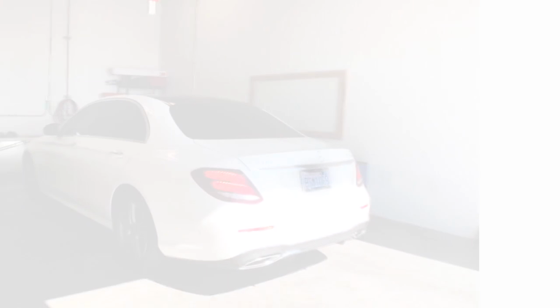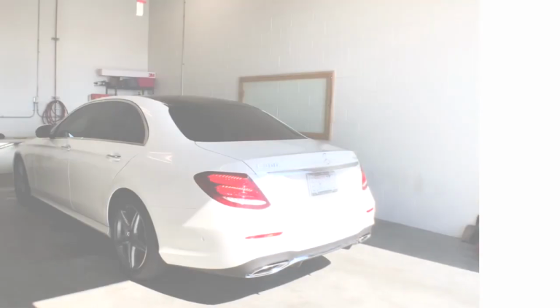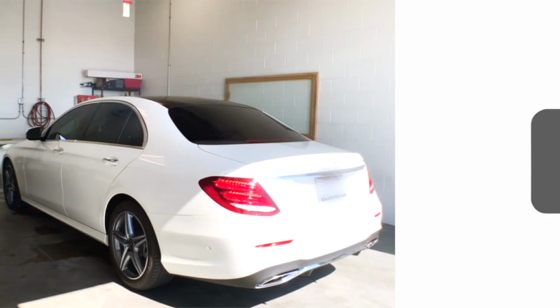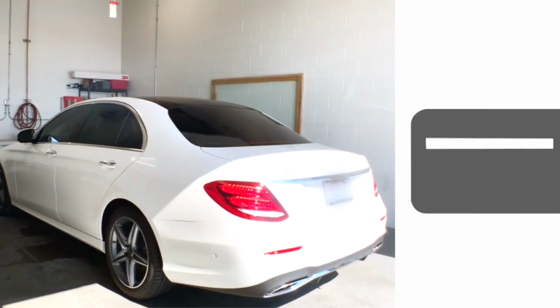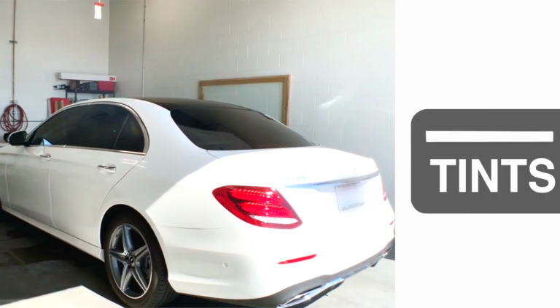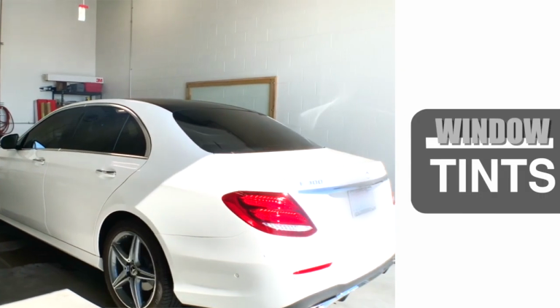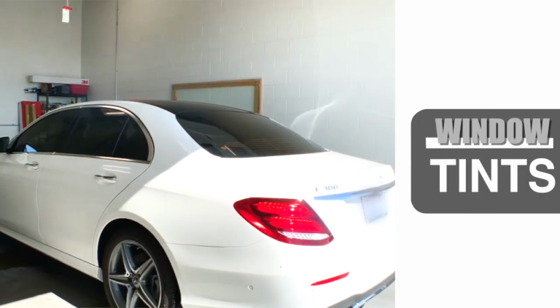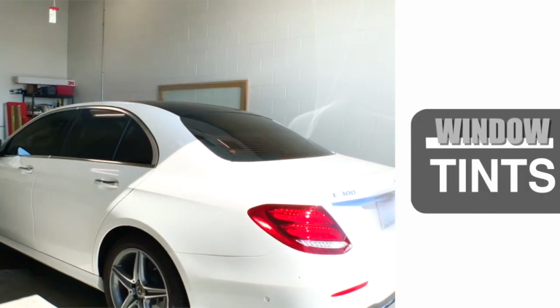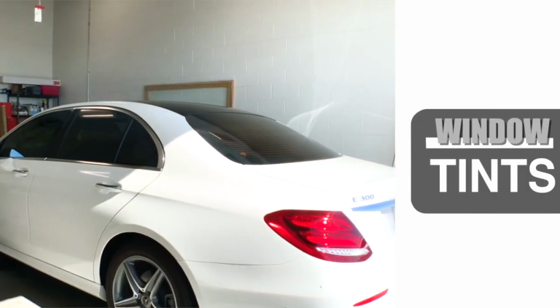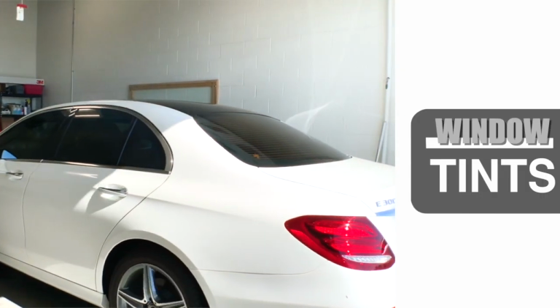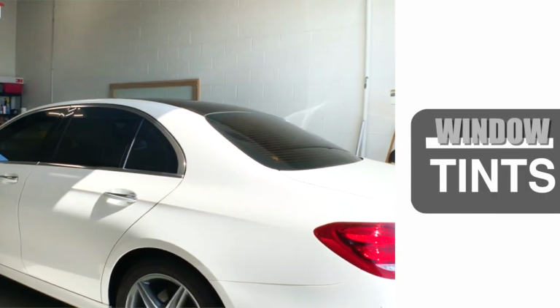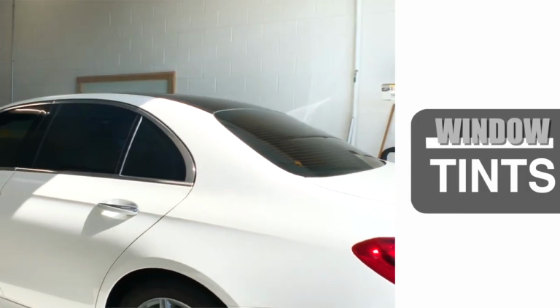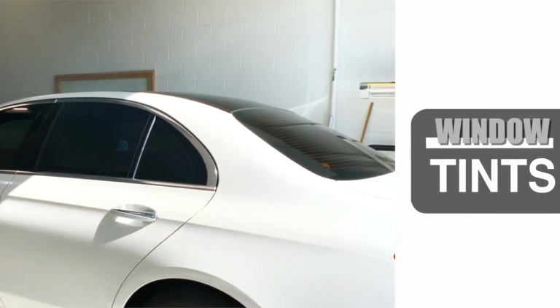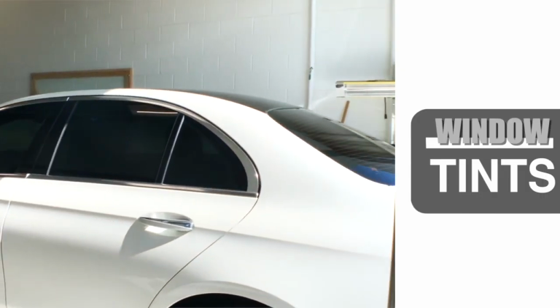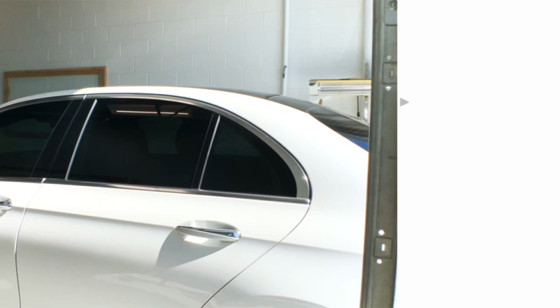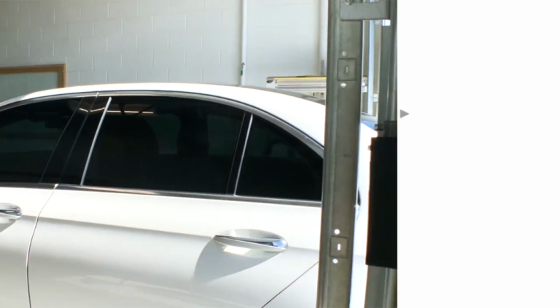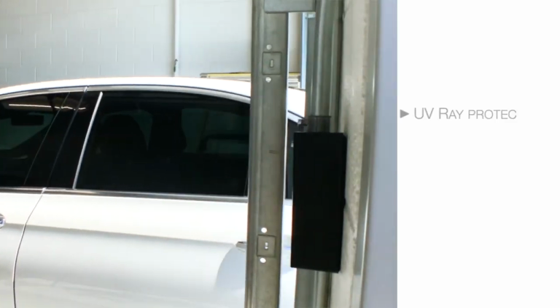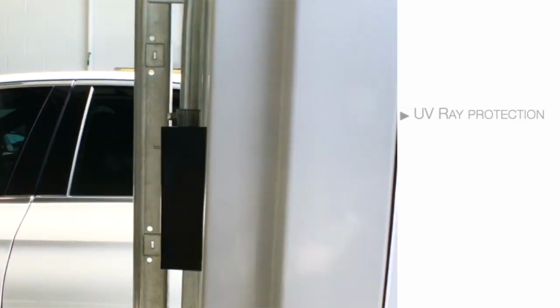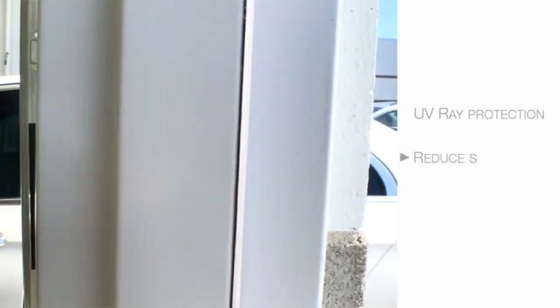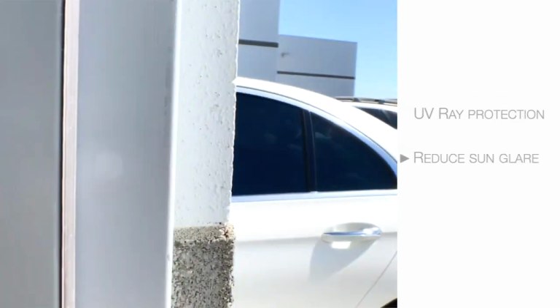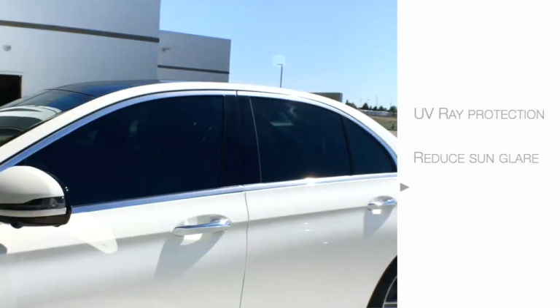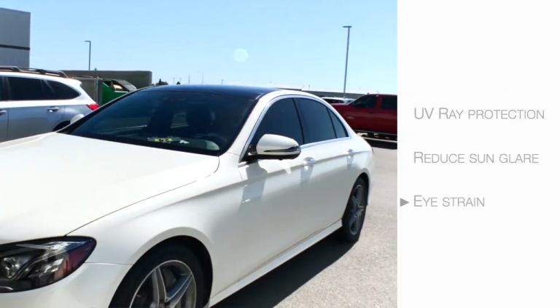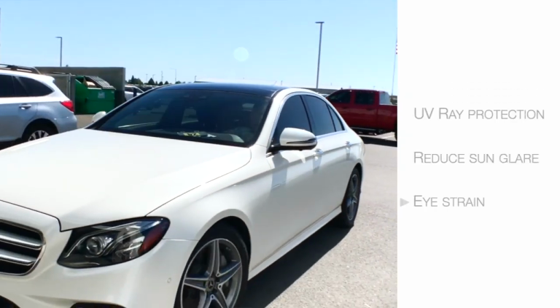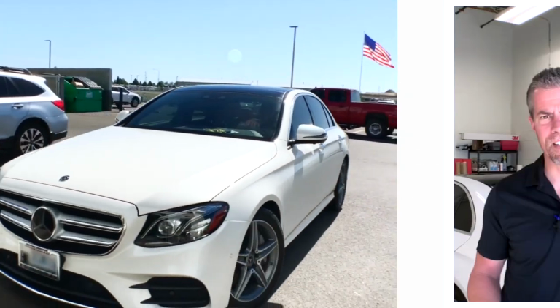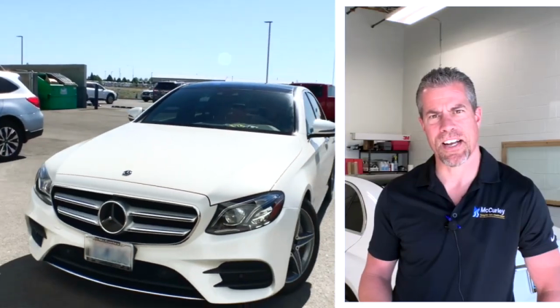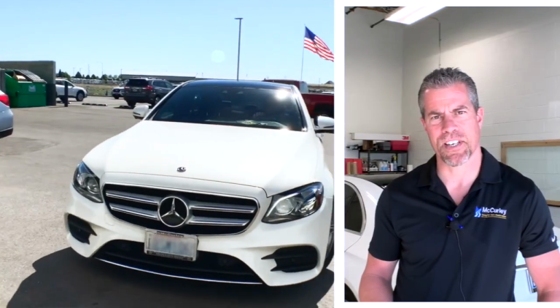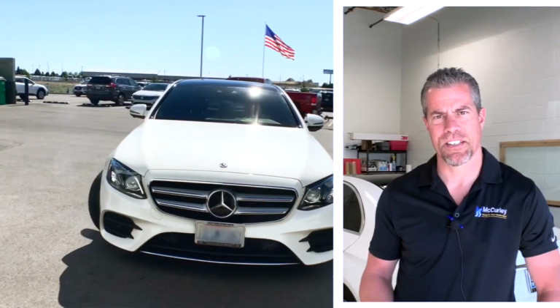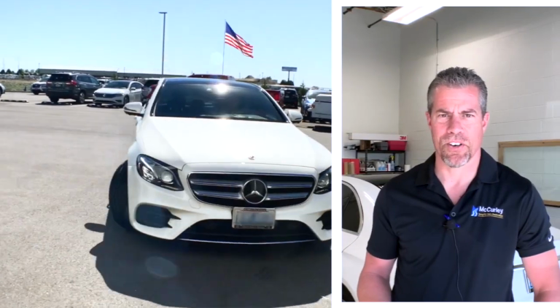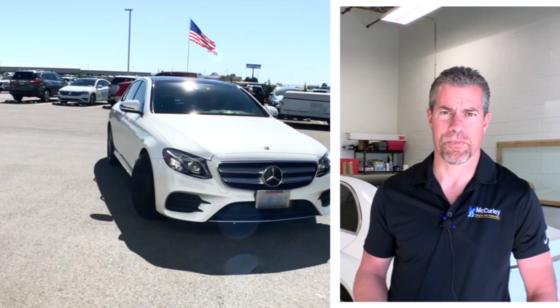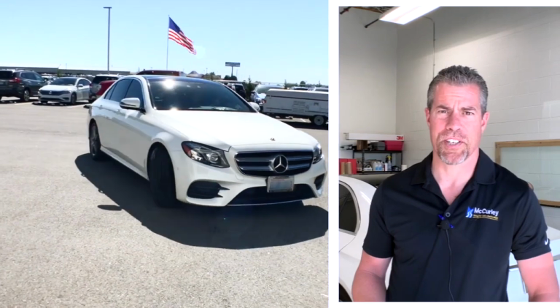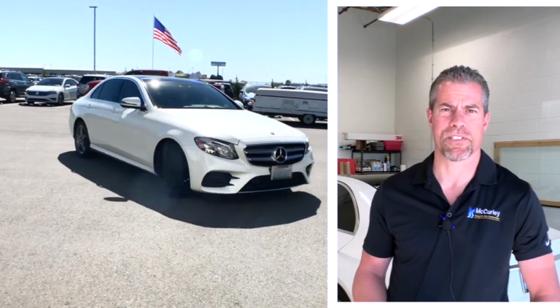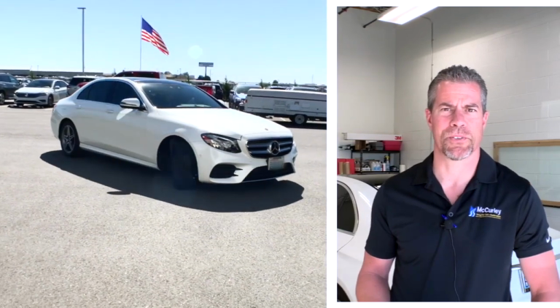Keep your car cooler, protect your interior, add privacy, and help protect yourself from the UV rays. Reduce sun glare and eye strain. And tinted windows look cool.